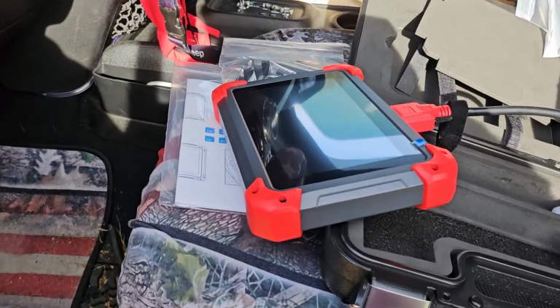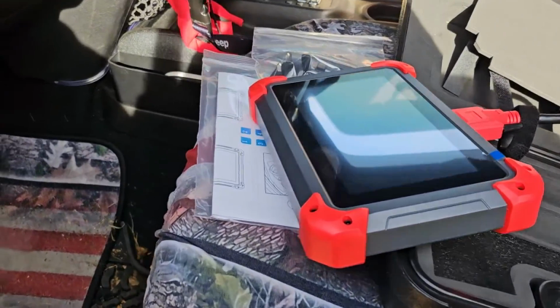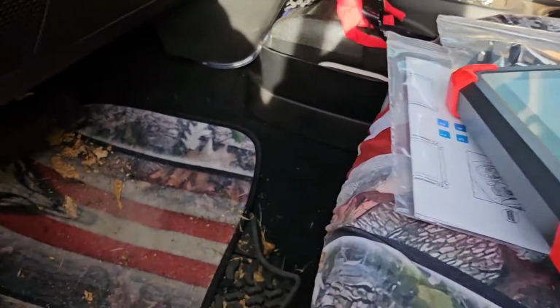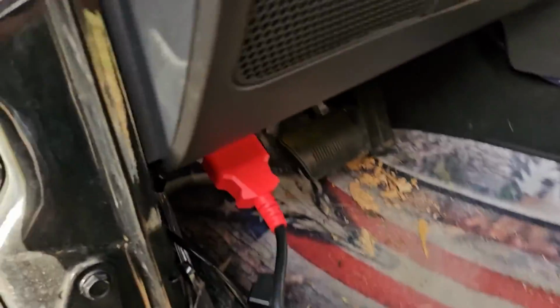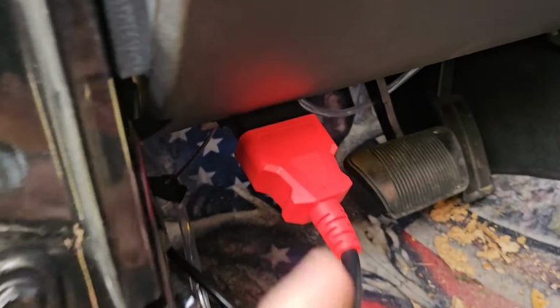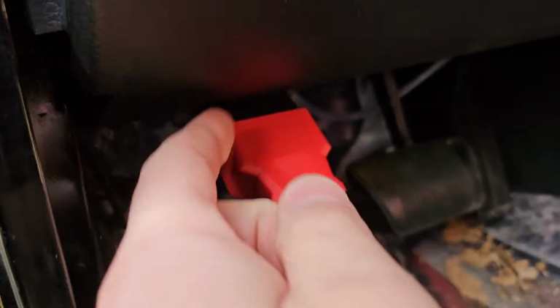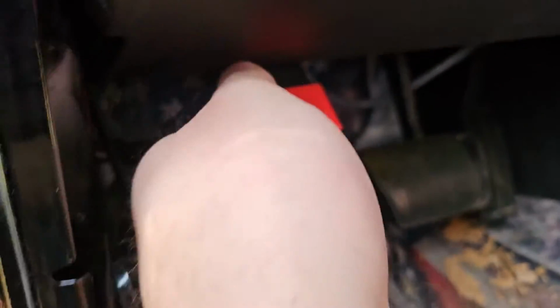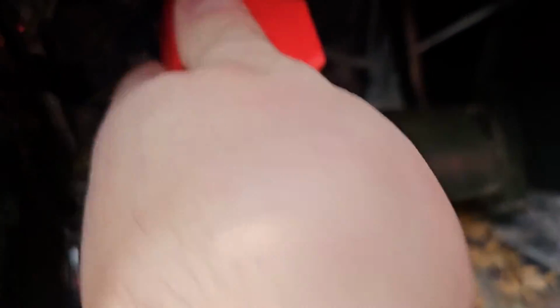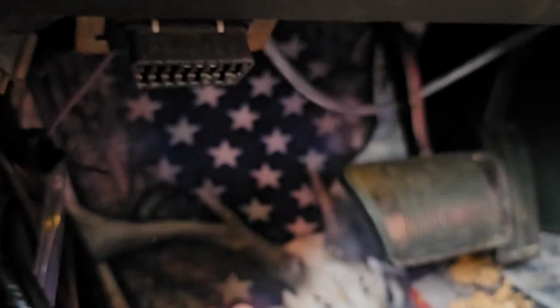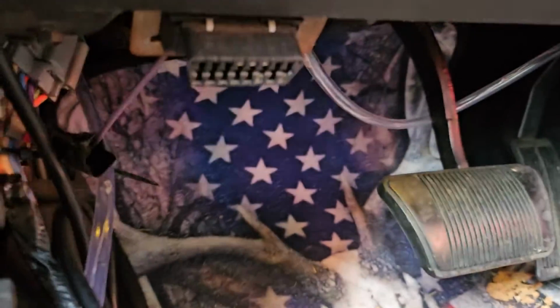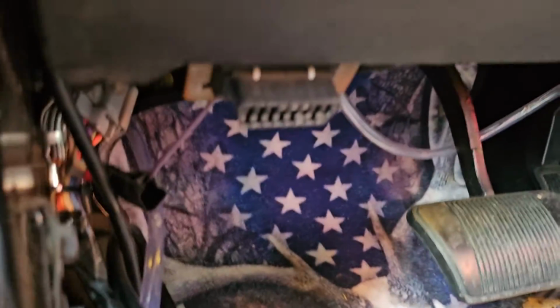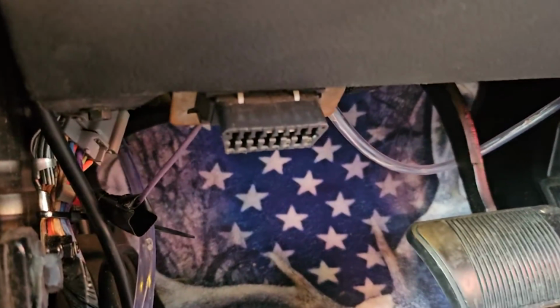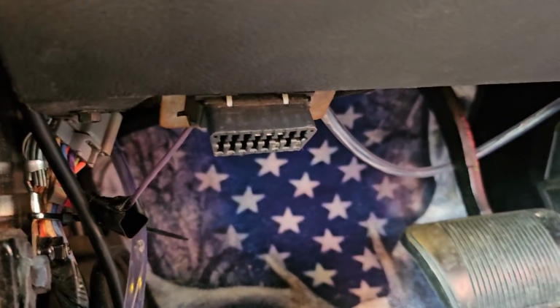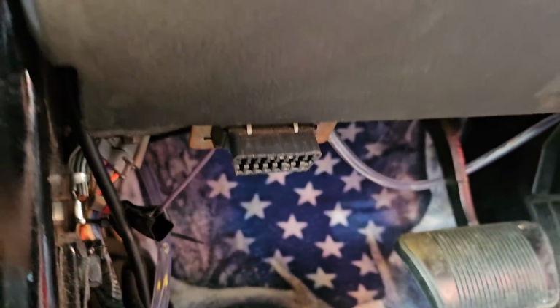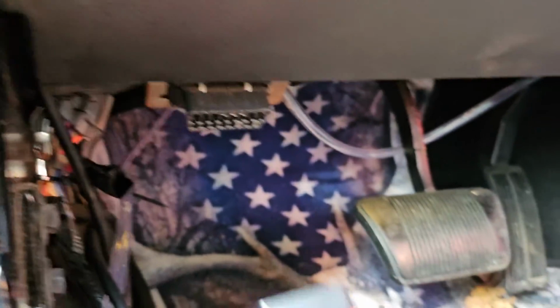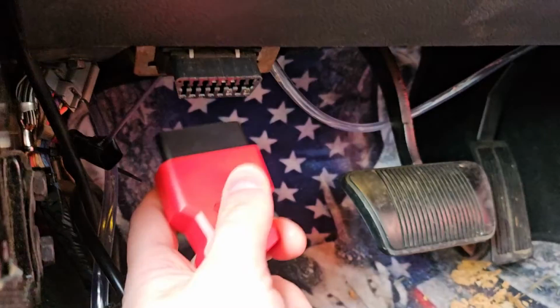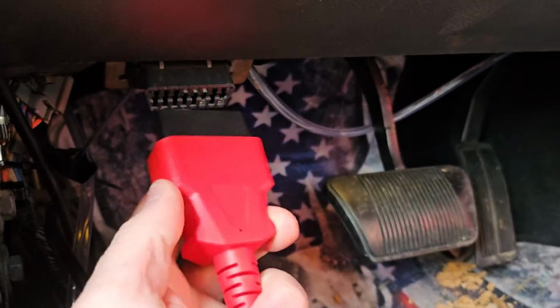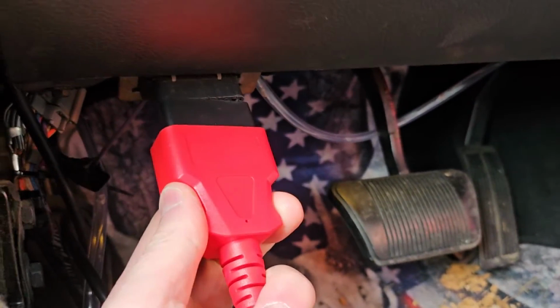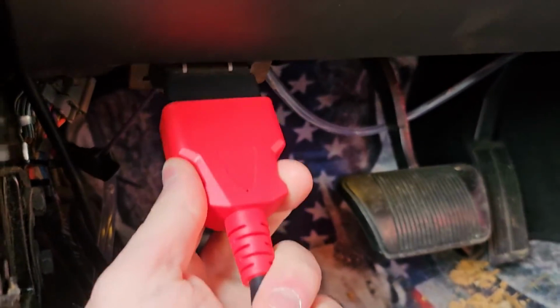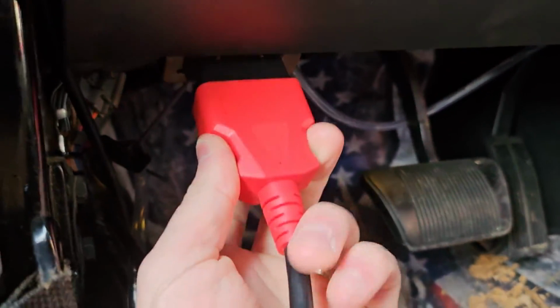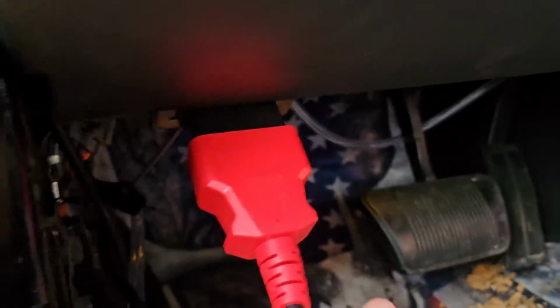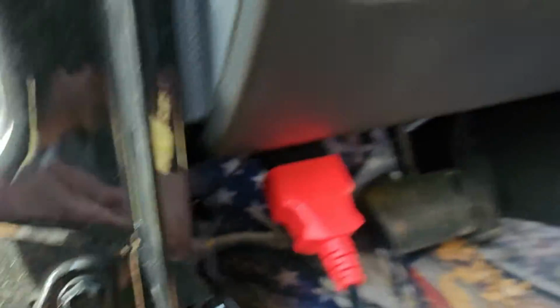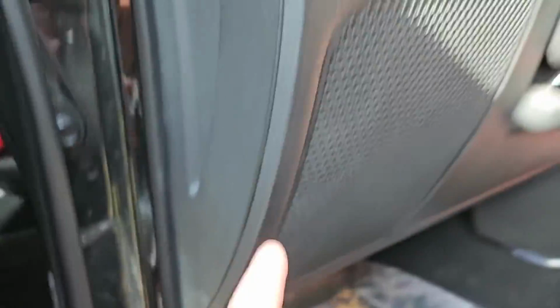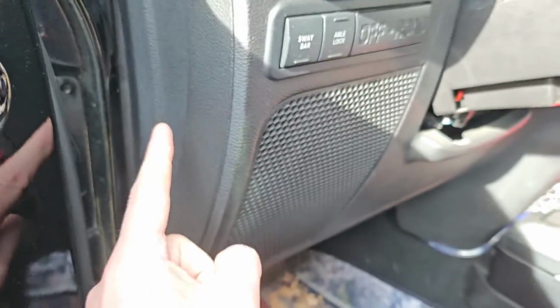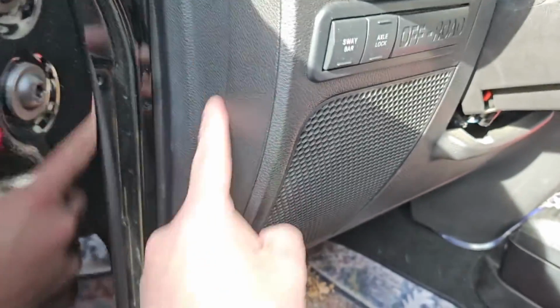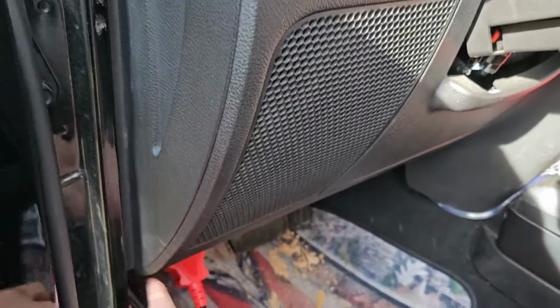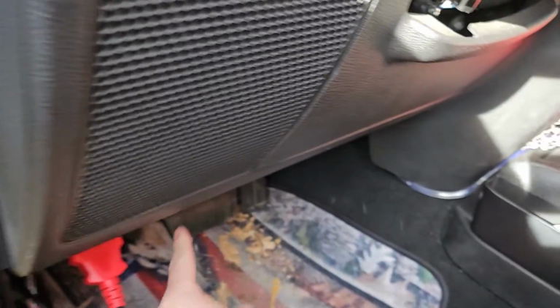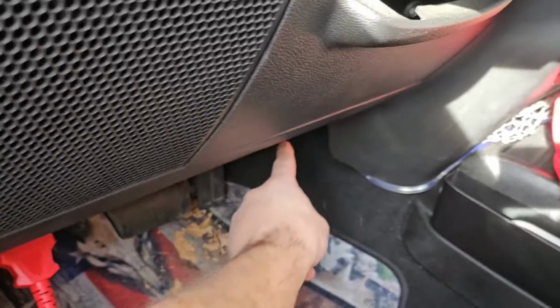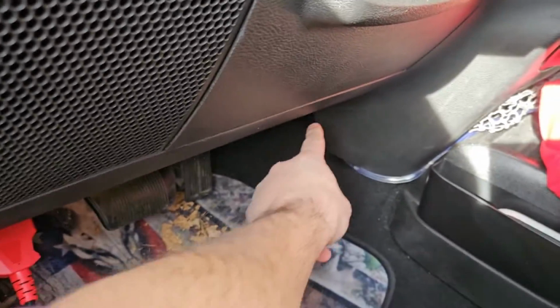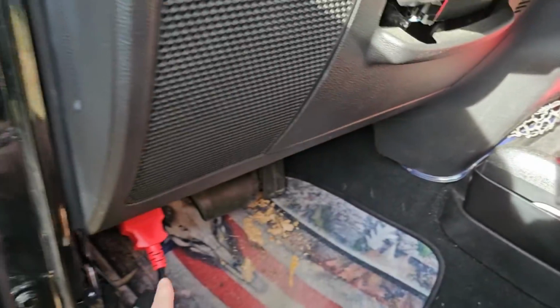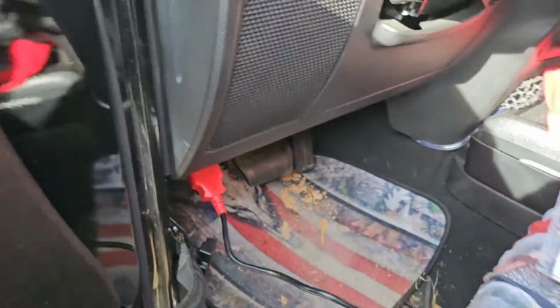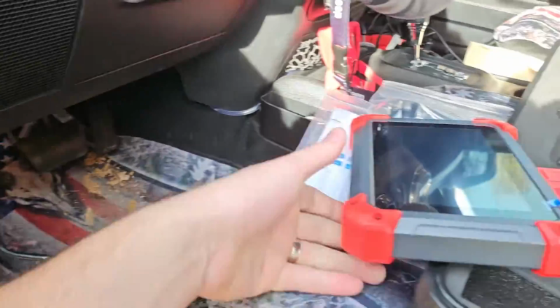What you're going to do is look for your OBD port. Your OBD port's going to look something like this, and it's going to be around your driver's side, somewhere underneath probably. It could be anywhere from here underneath on the driver's side.